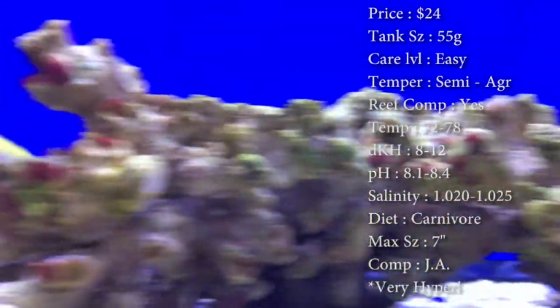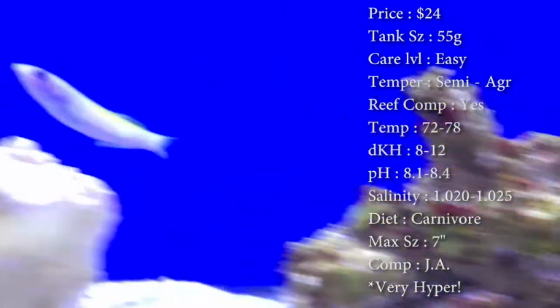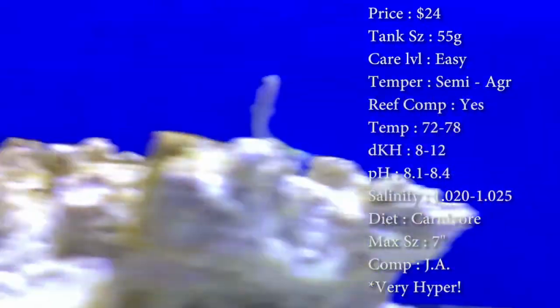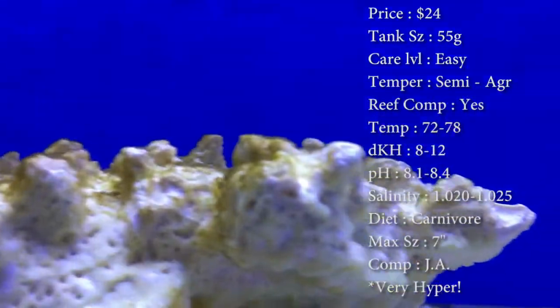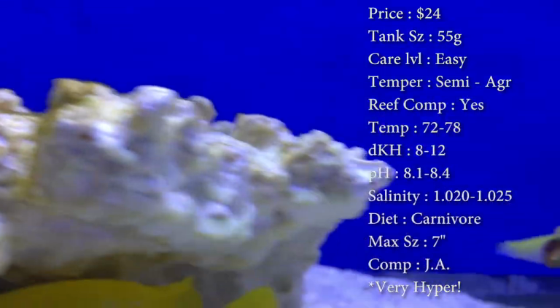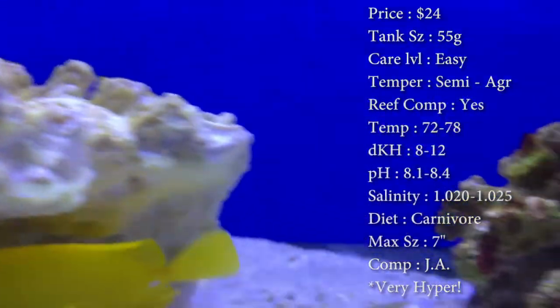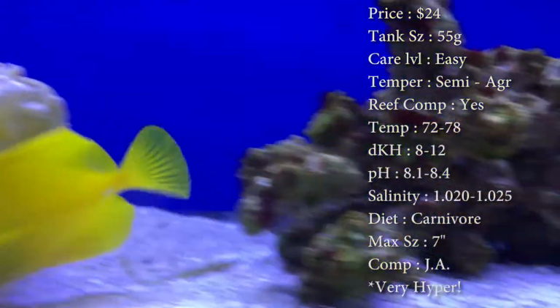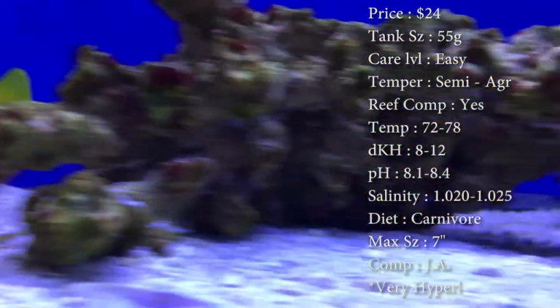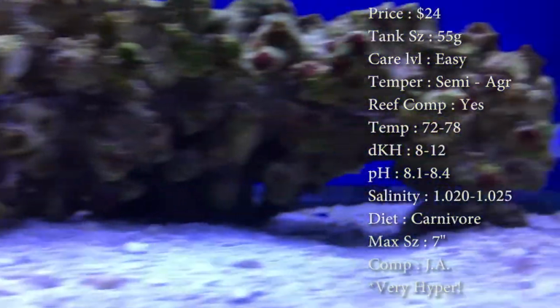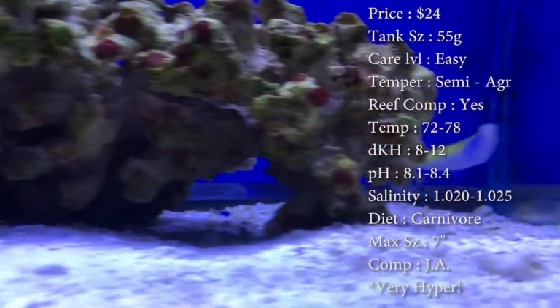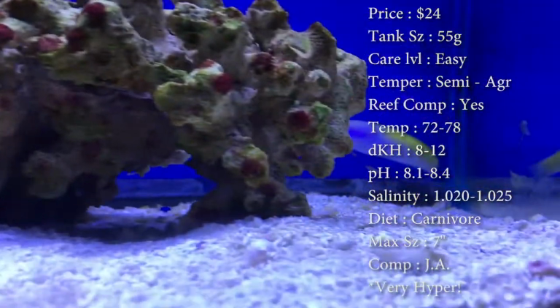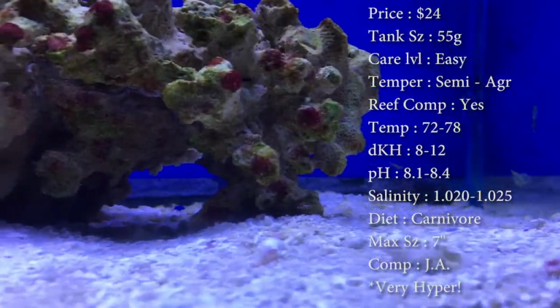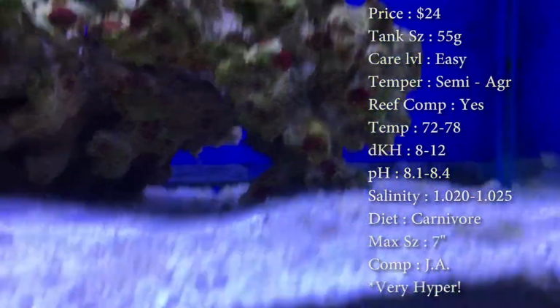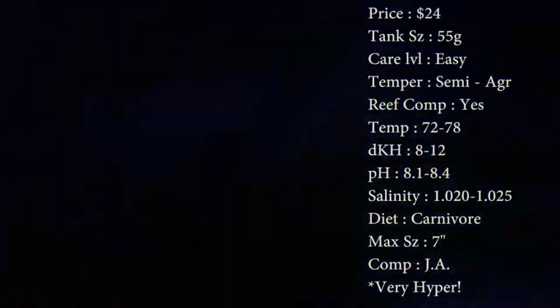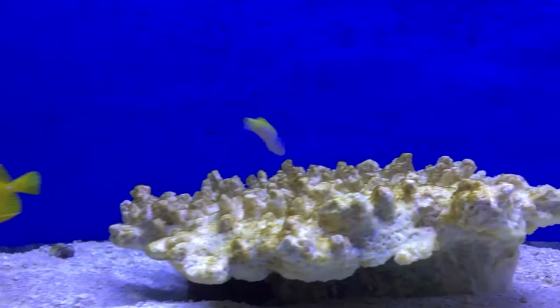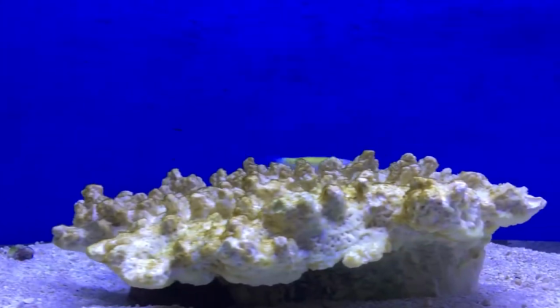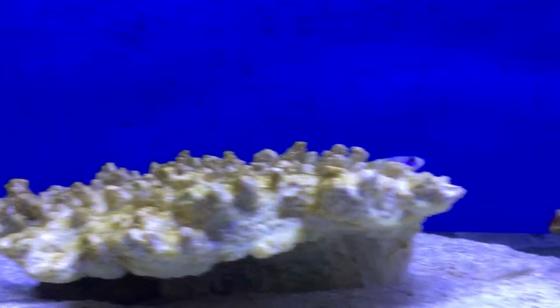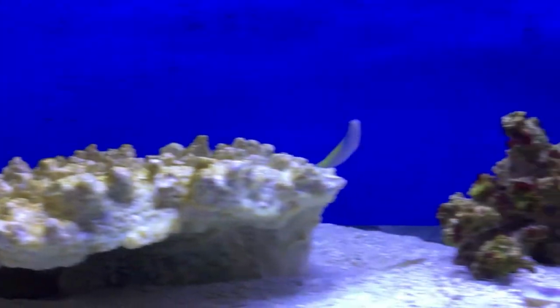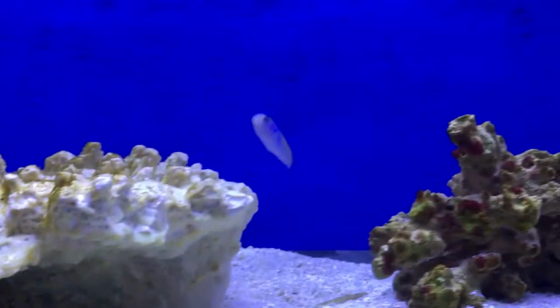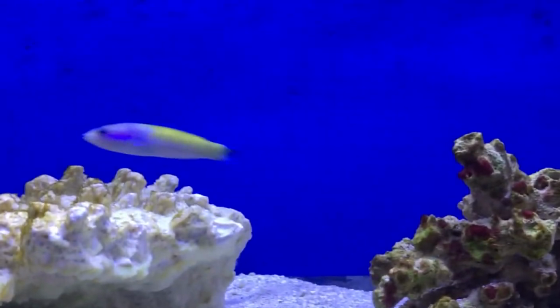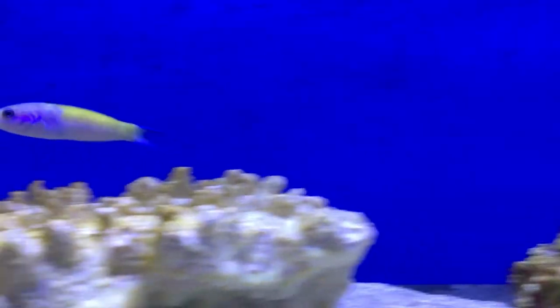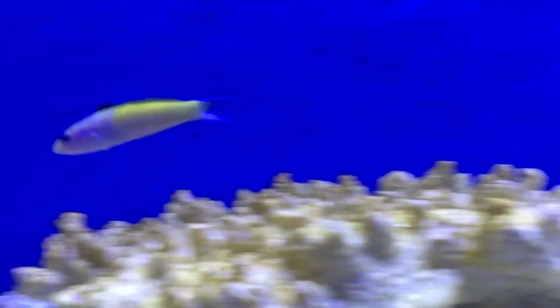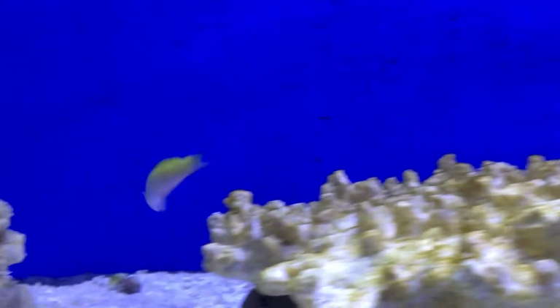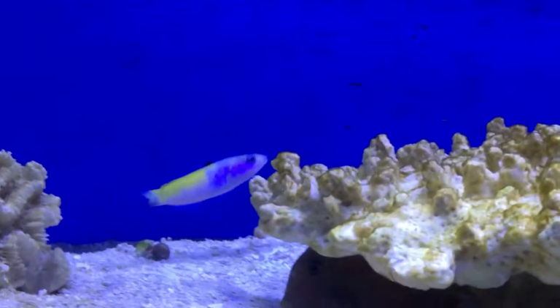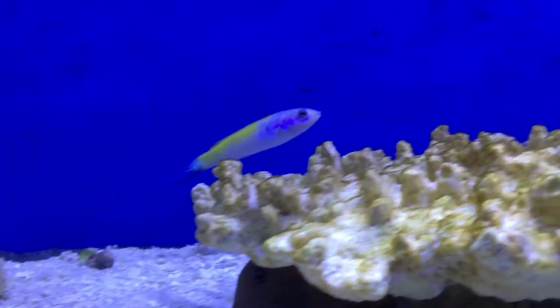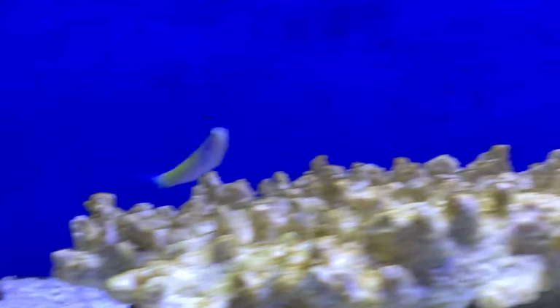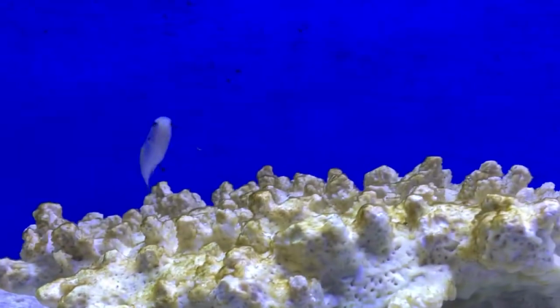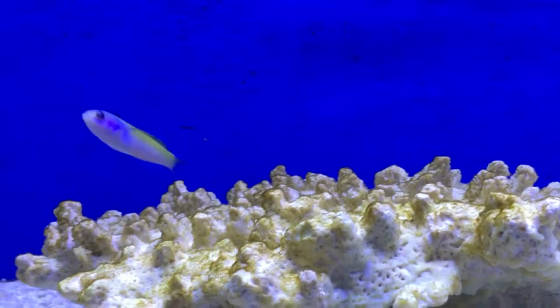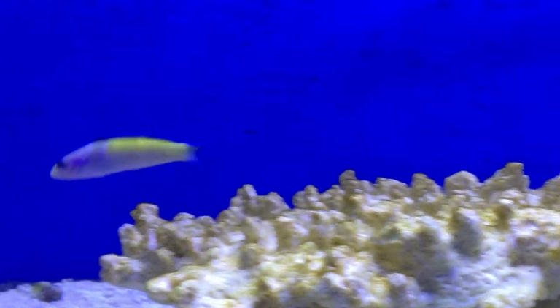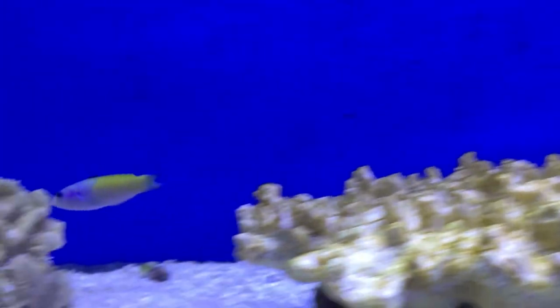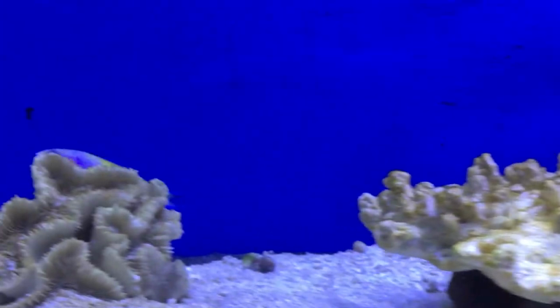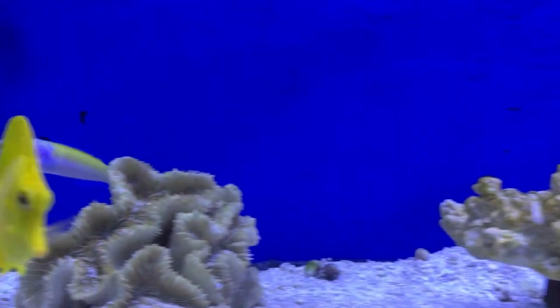Origin: they are from the Caribbean. This guy is very hyper and needs plenty of swimming room — I'm talking like the four-foot tanks, like a 55. Those always do really good for him so he can run back and forth.